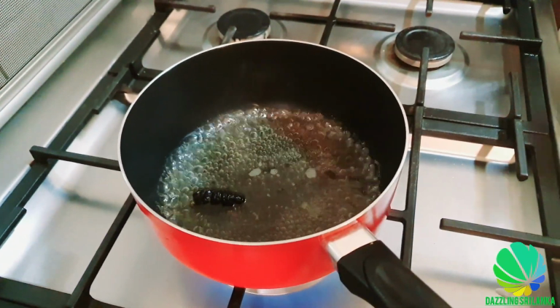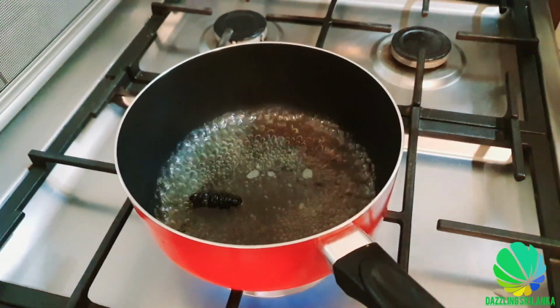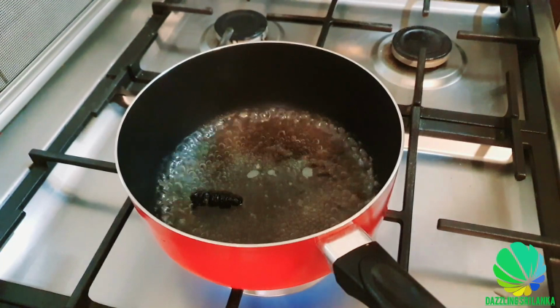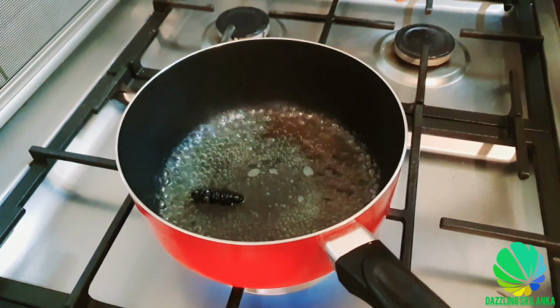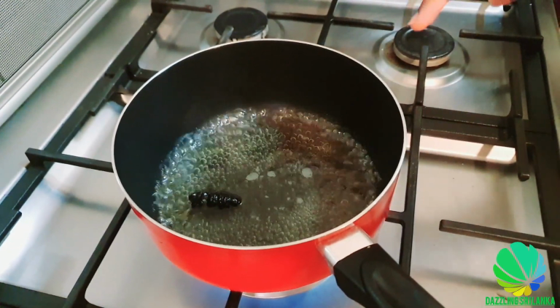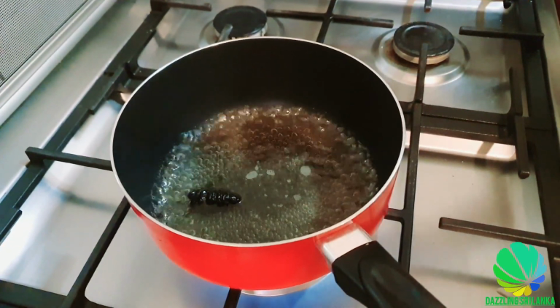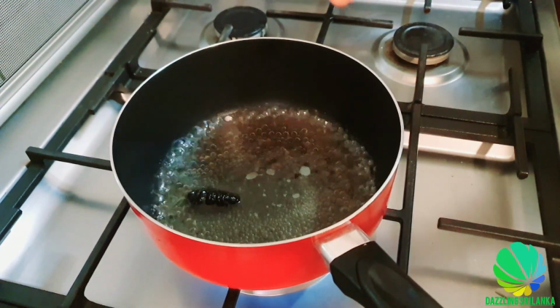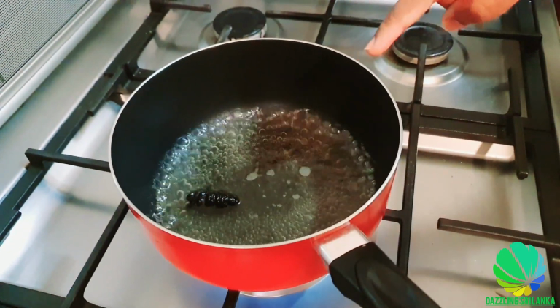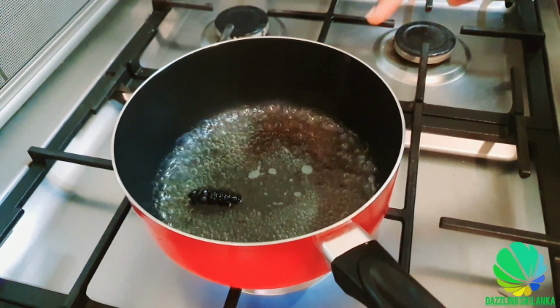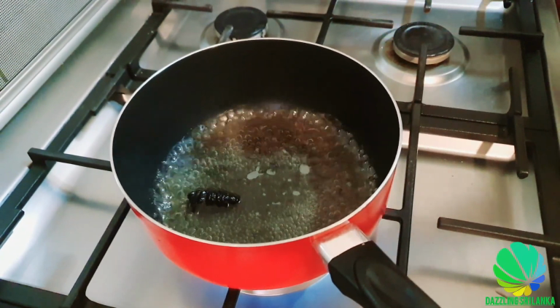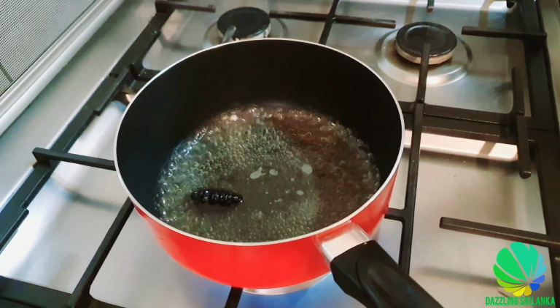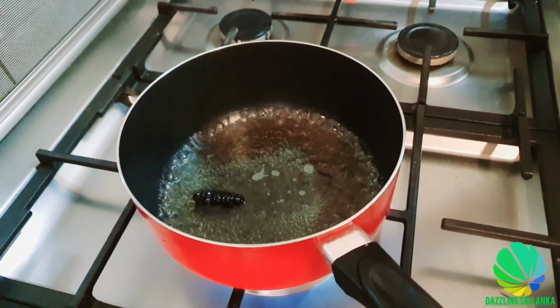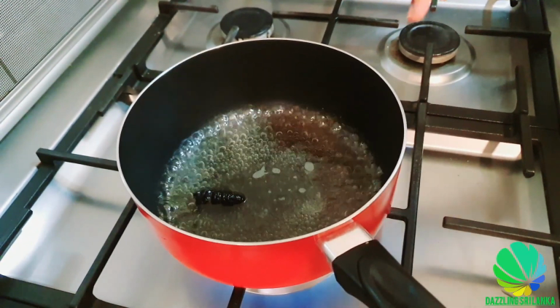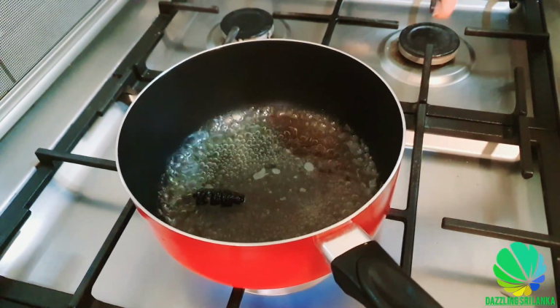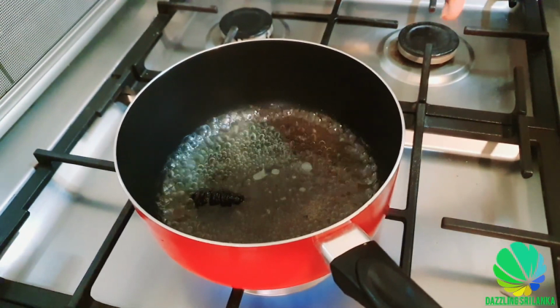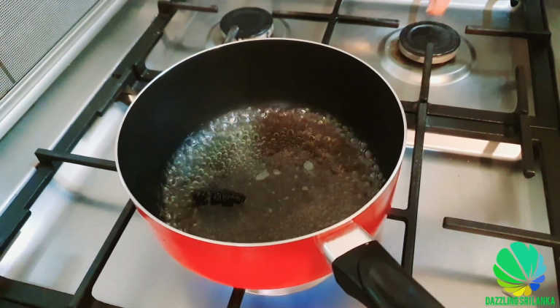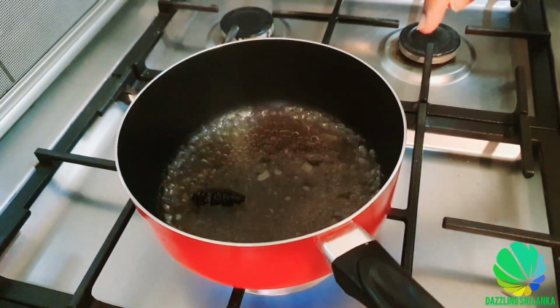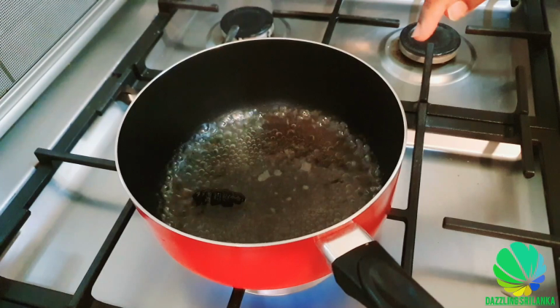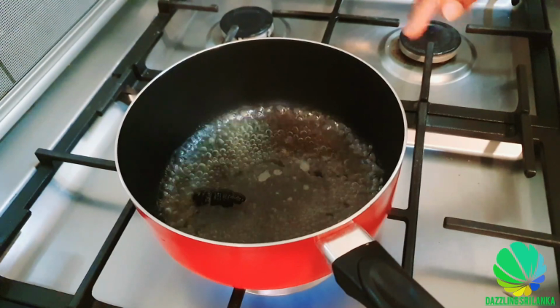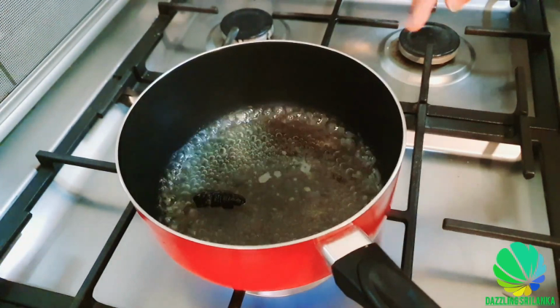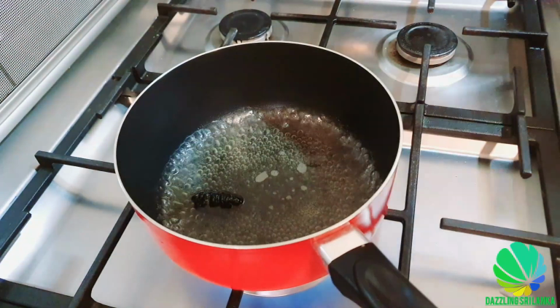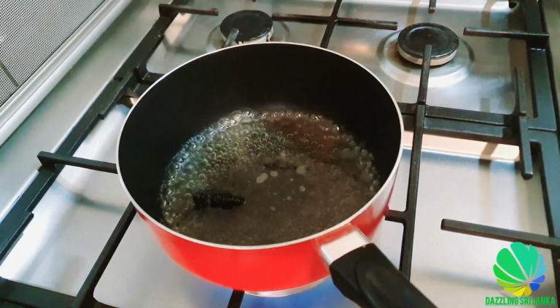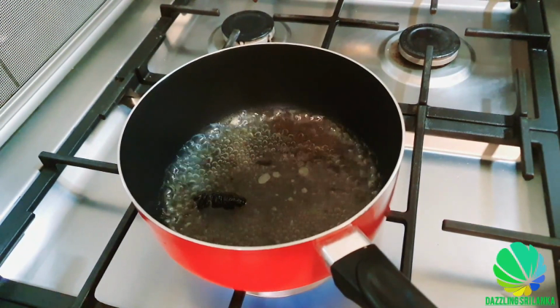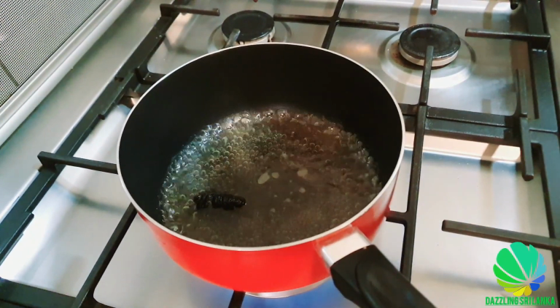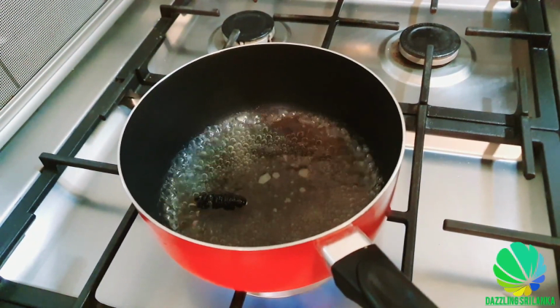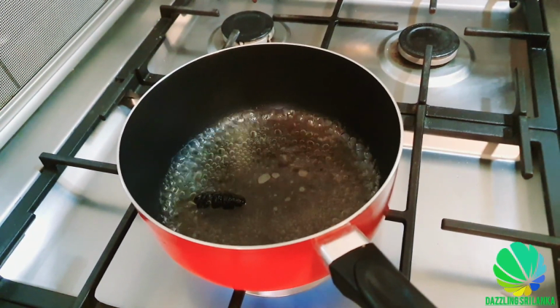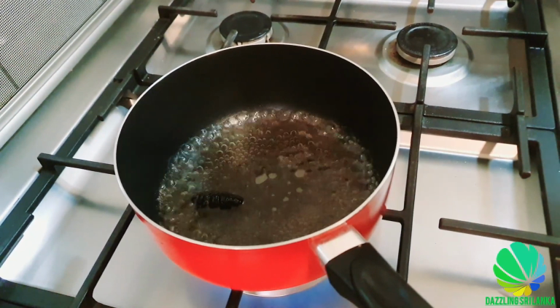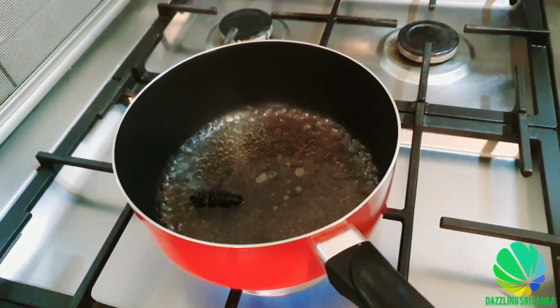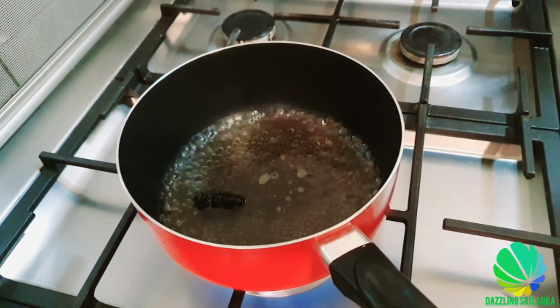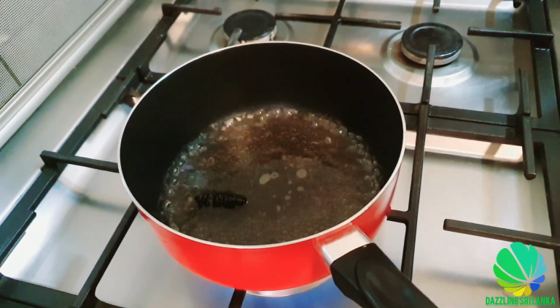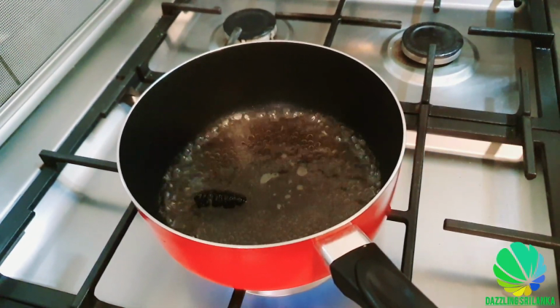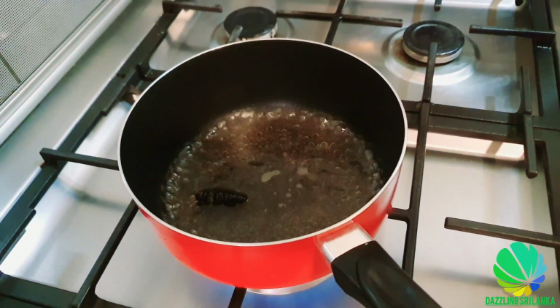Now I am boiling the black tamarind piece in half a cup of water, and I am going to add the other ingredients. Let's try to squeeze this.